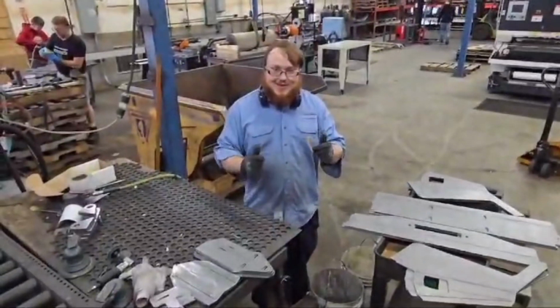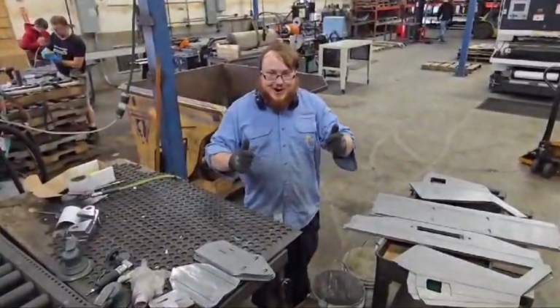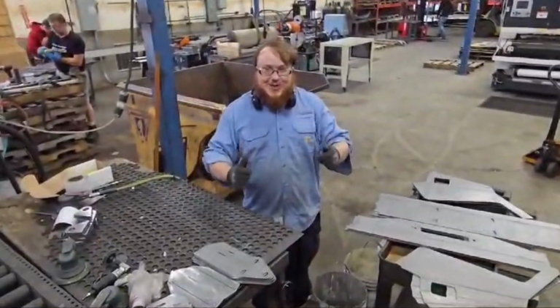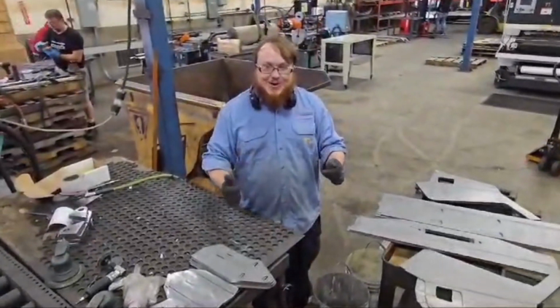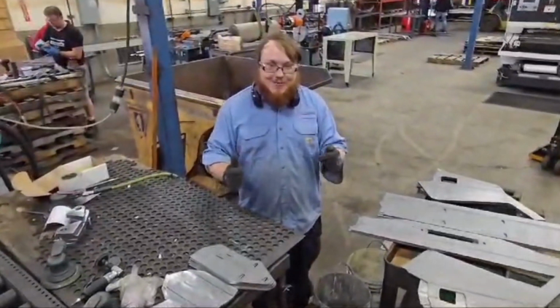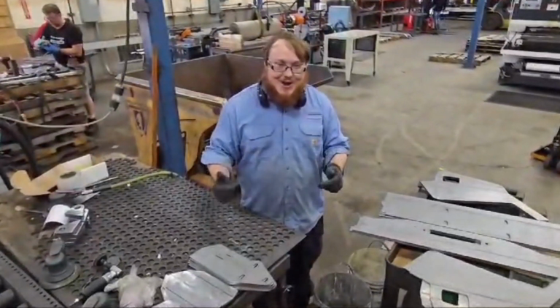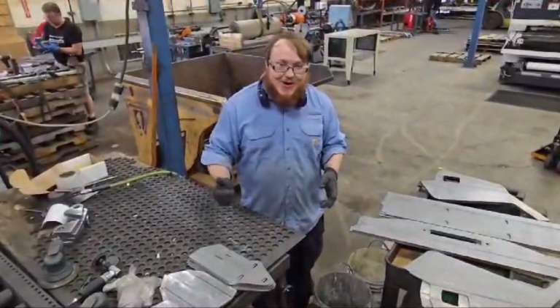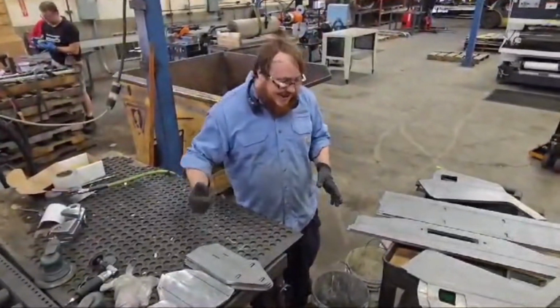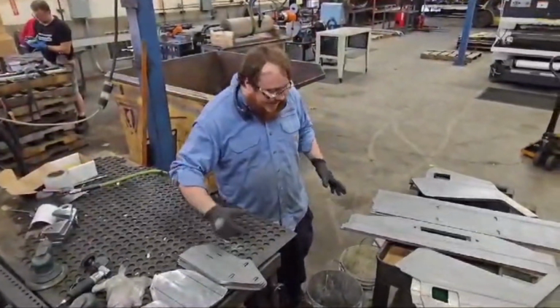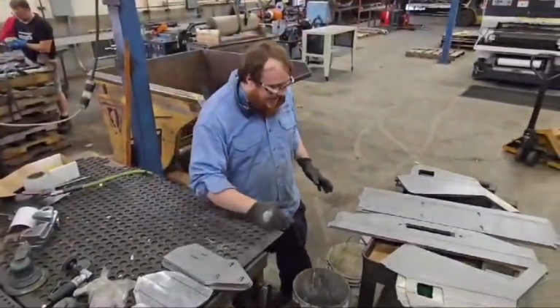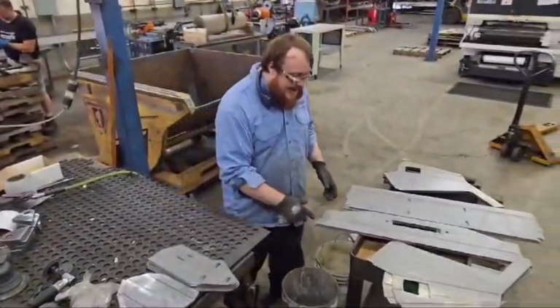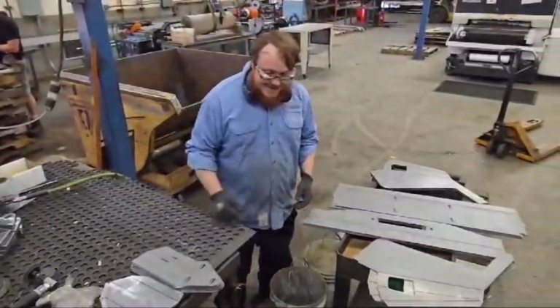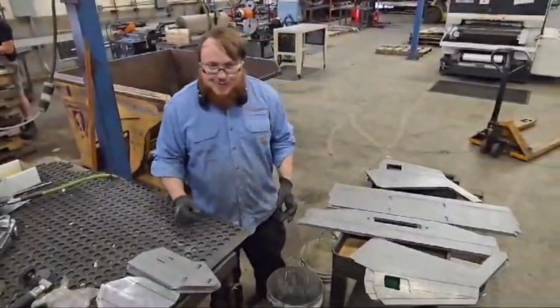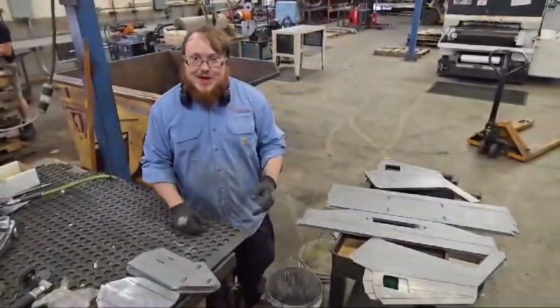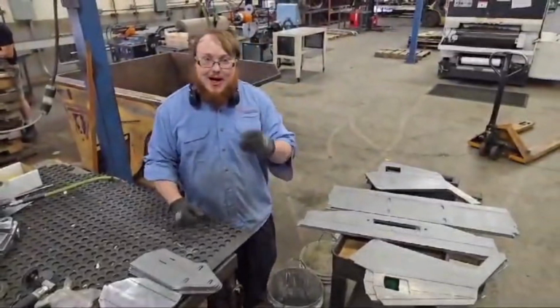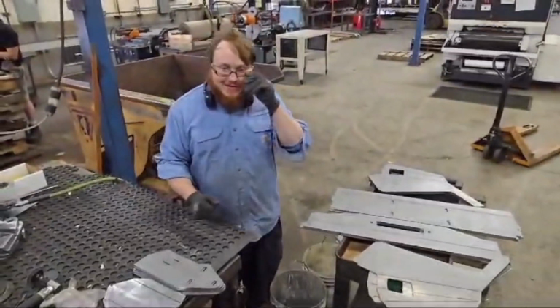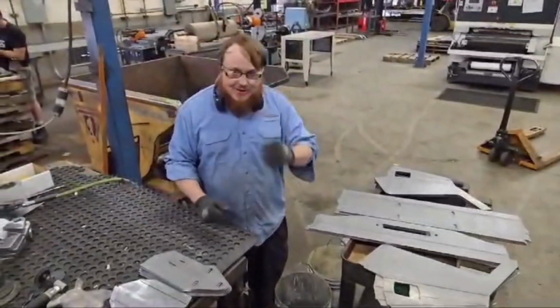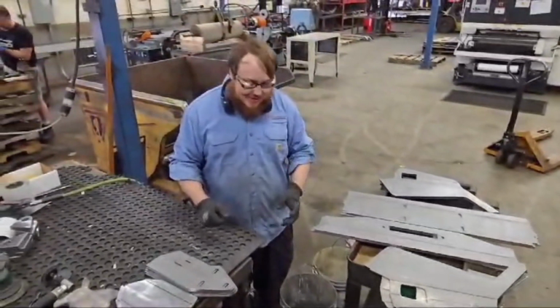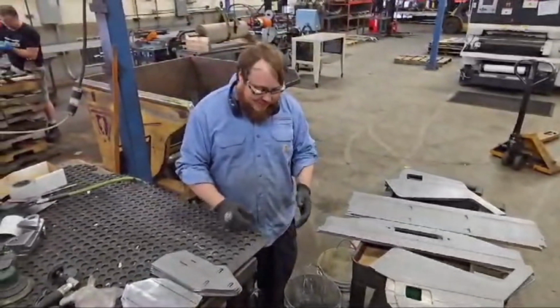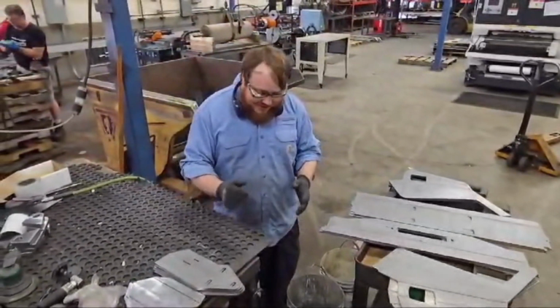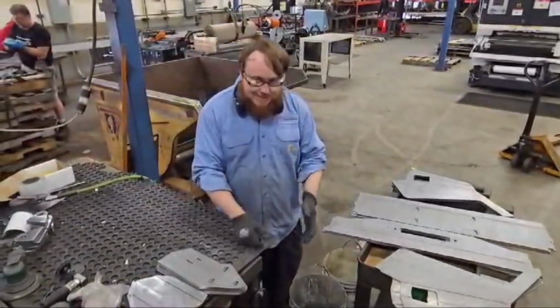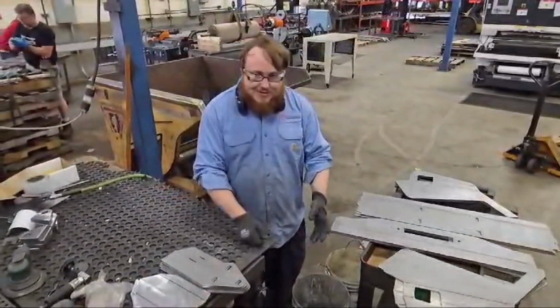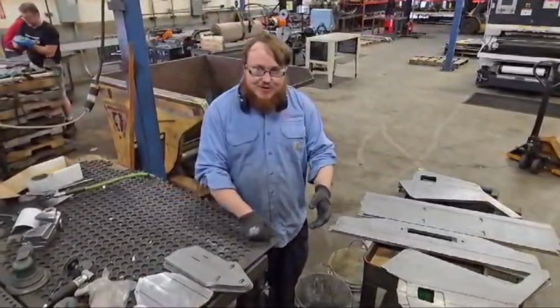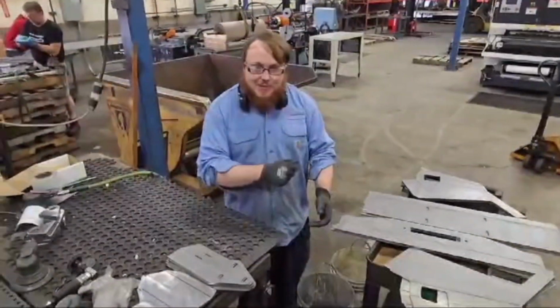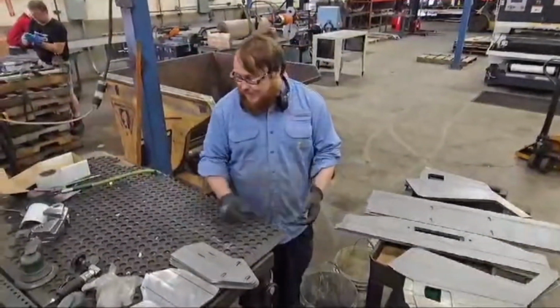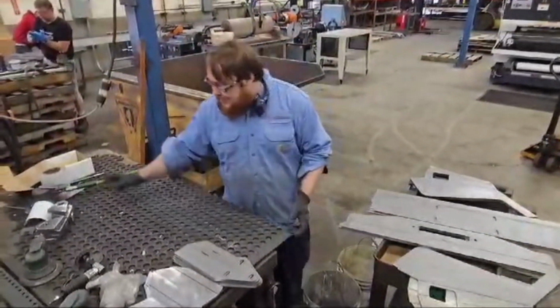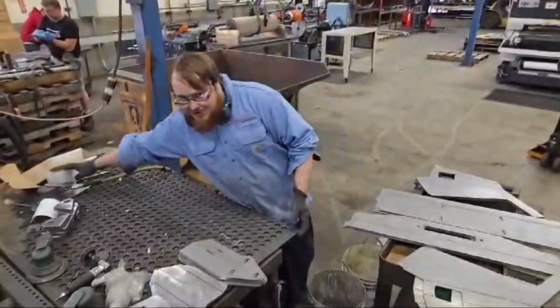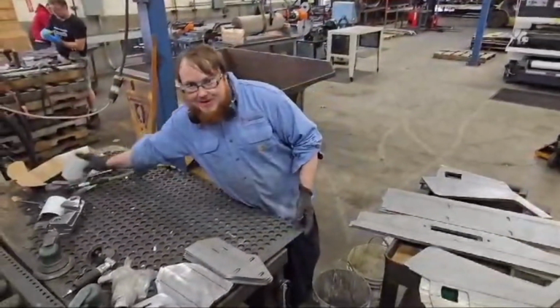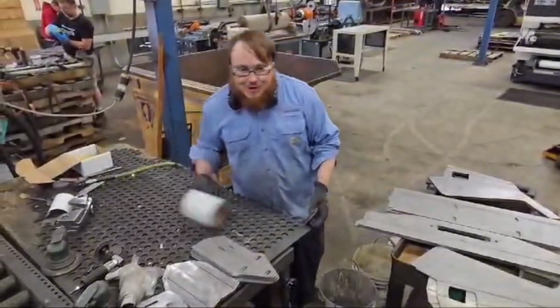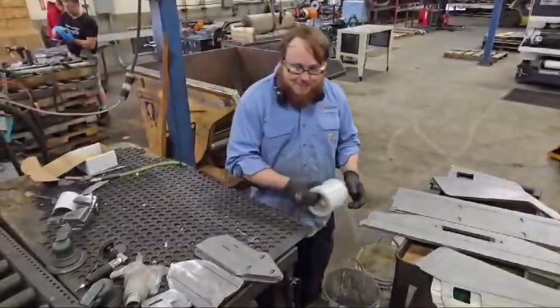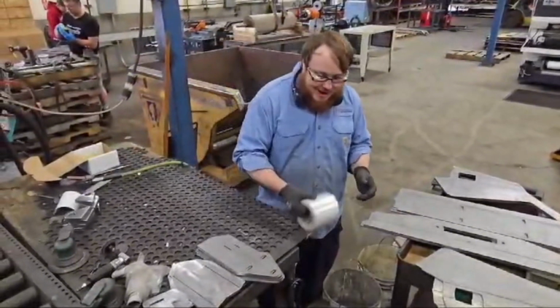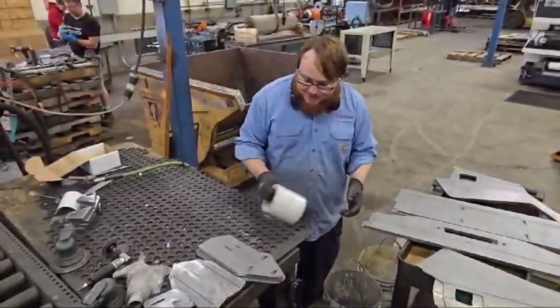This is Chris with another improvement video today for DIYs. How we used to wrap them, we used to lay the parts off the table. They used to run, wrap, and wrap them.